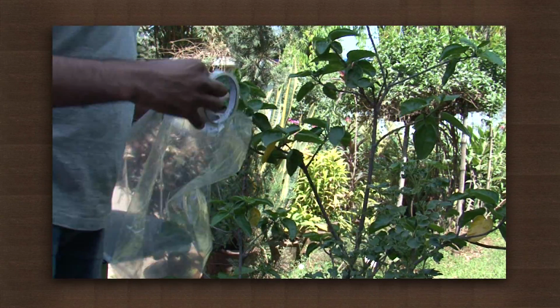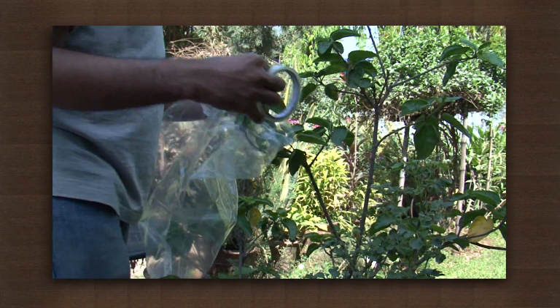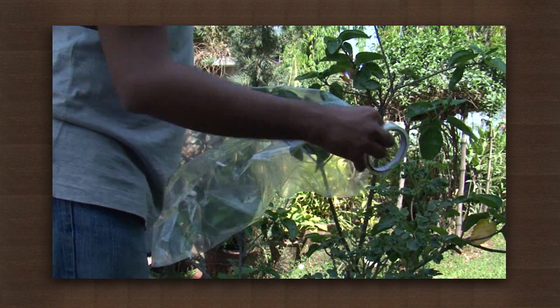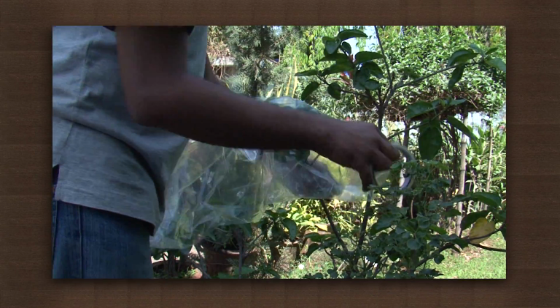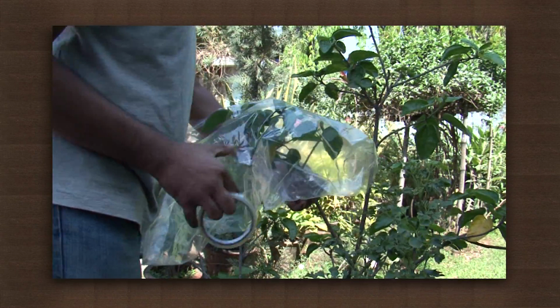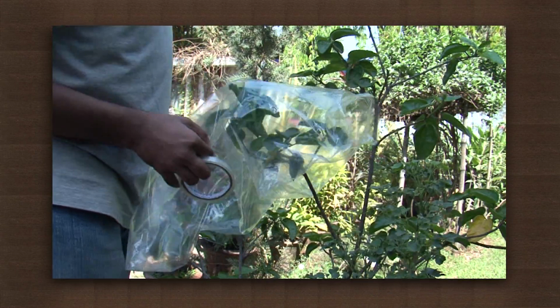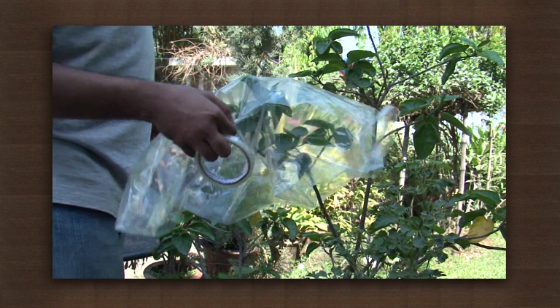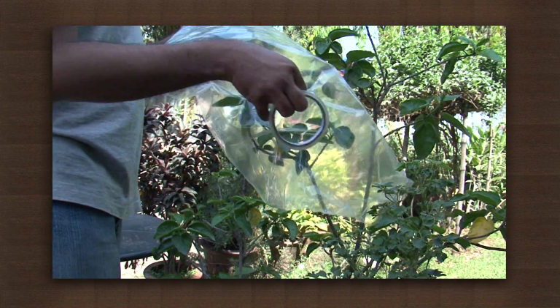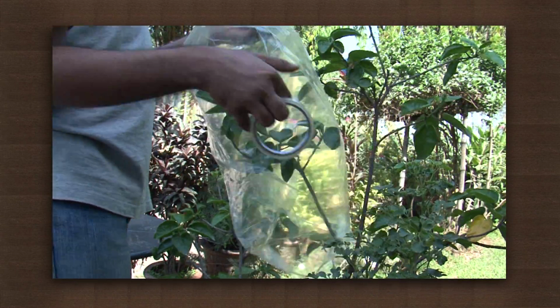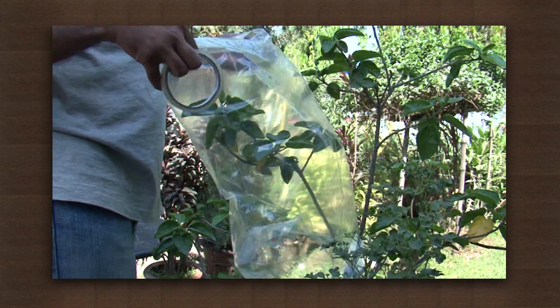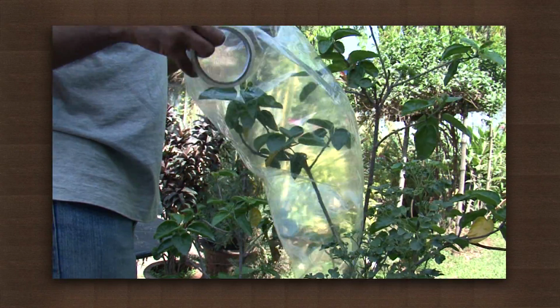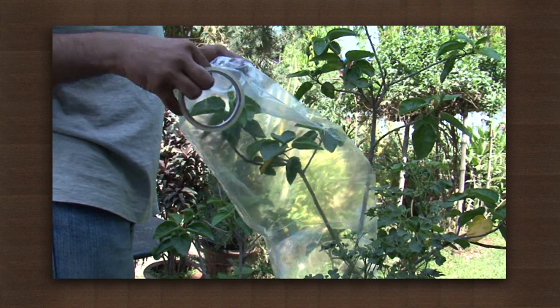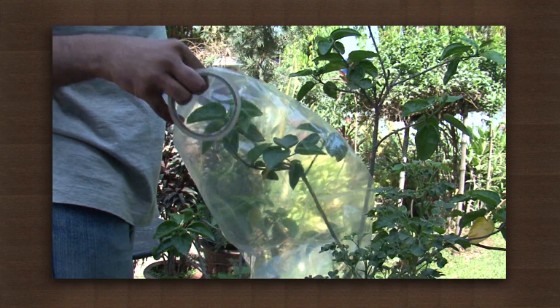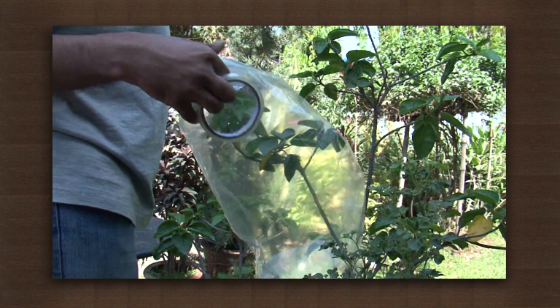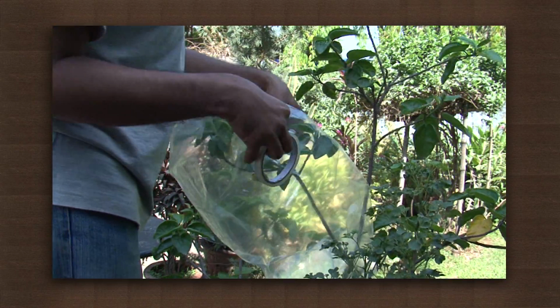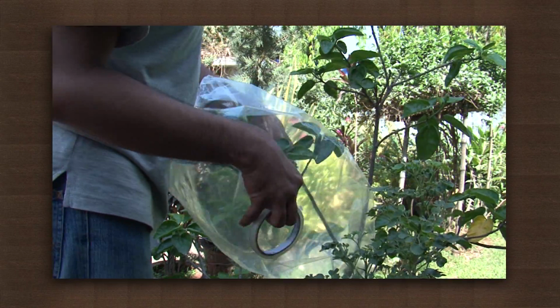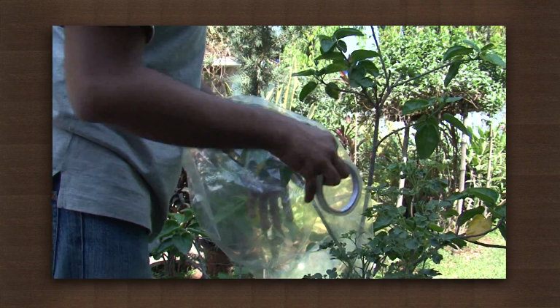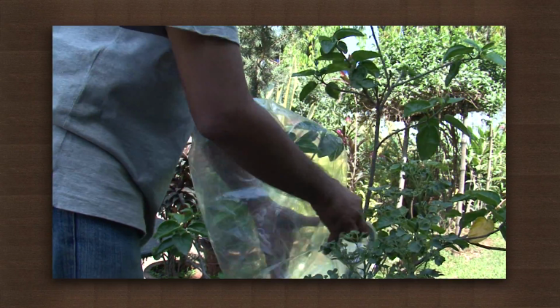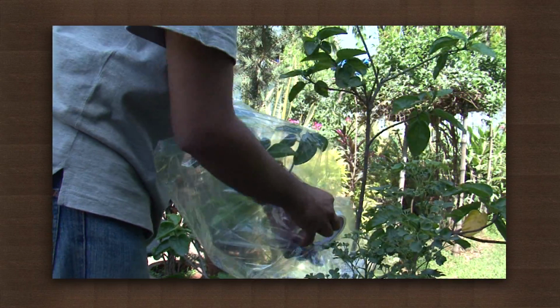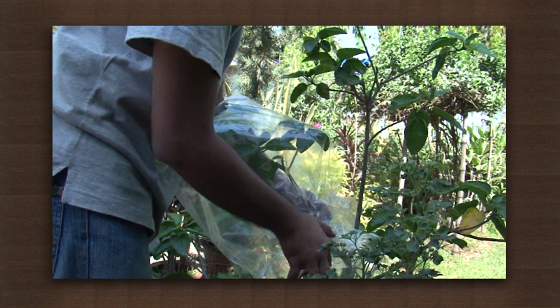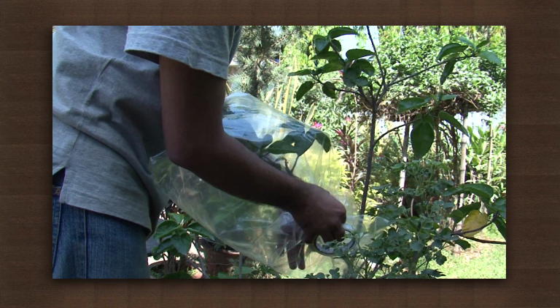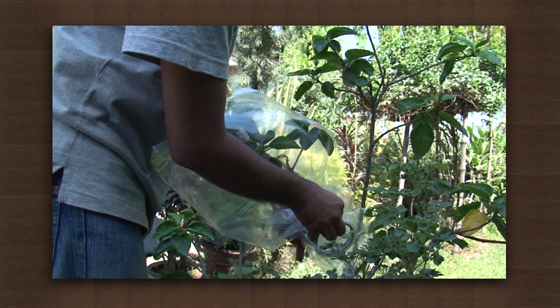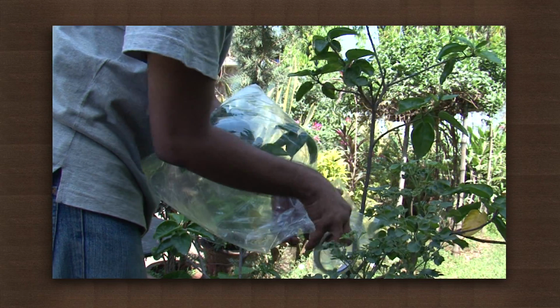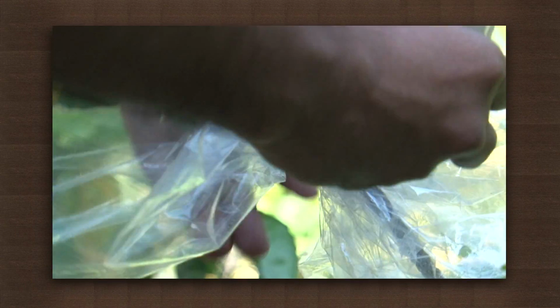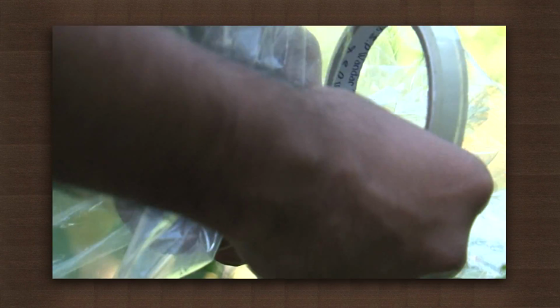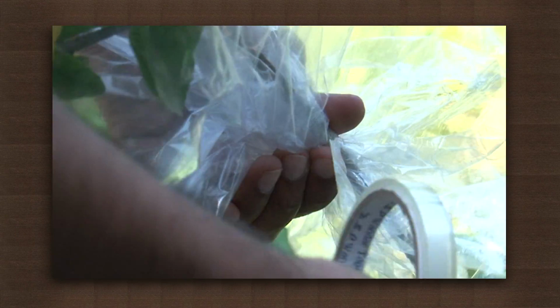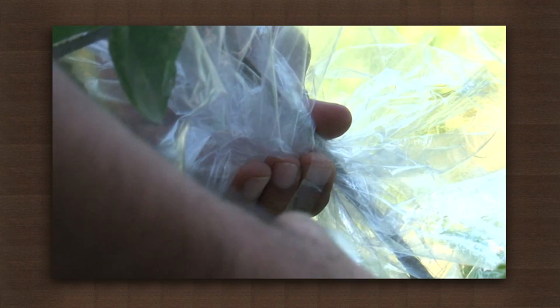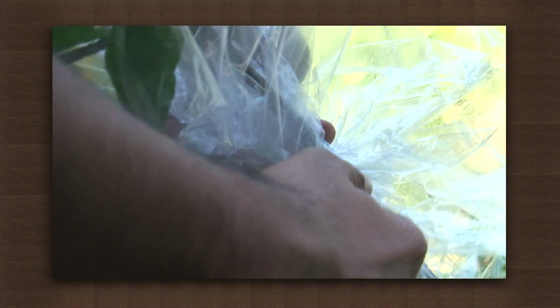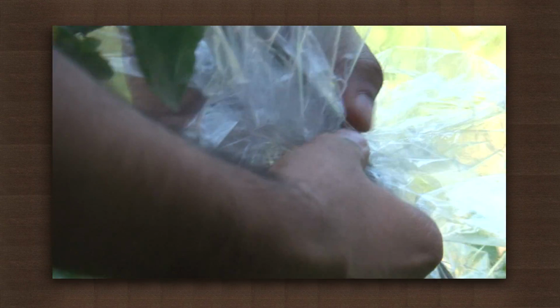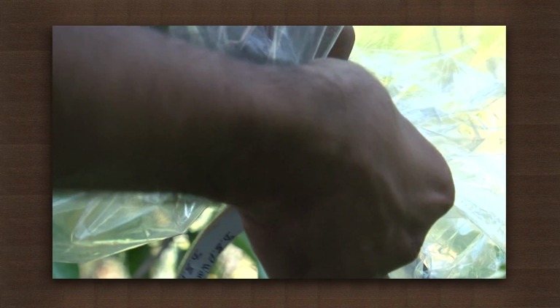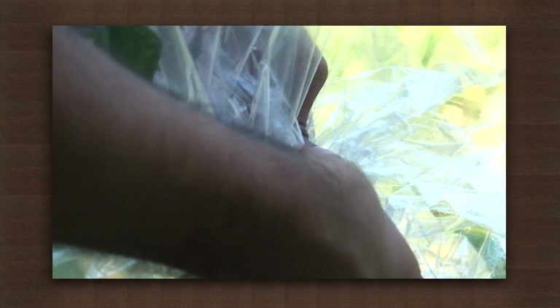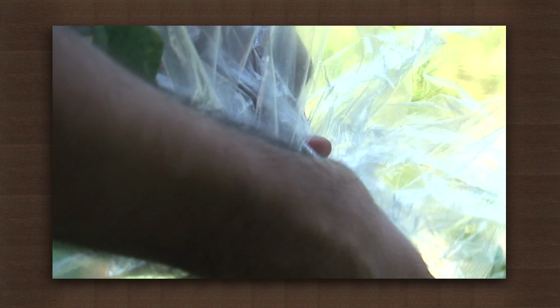Take a potted plant and cover a branch with a transparent polythene bag. Tie the mouth of the bag with a piece of cellophane tape, taking care to ensure that air cannot come out or go in.